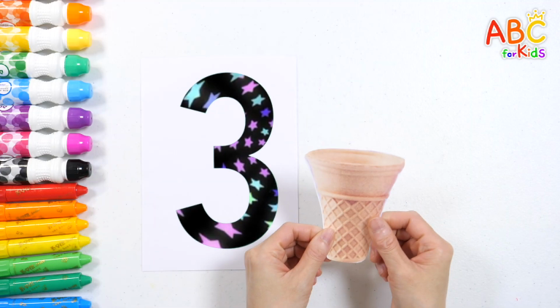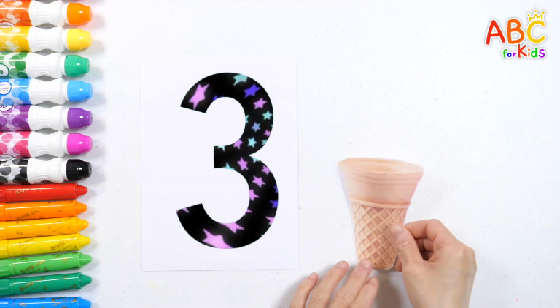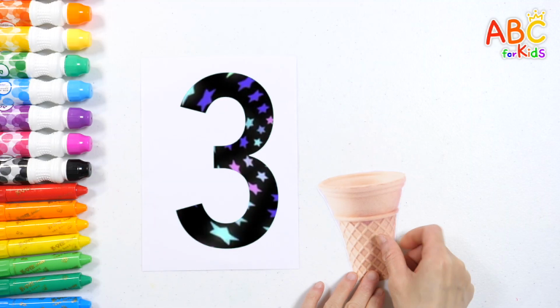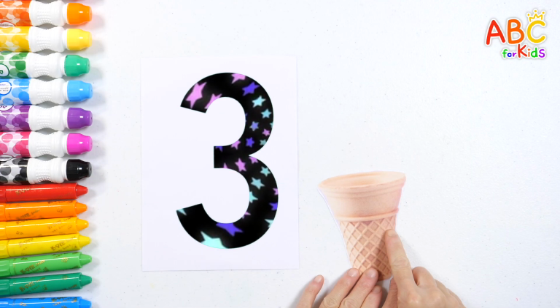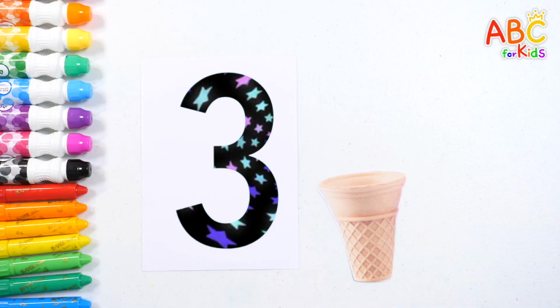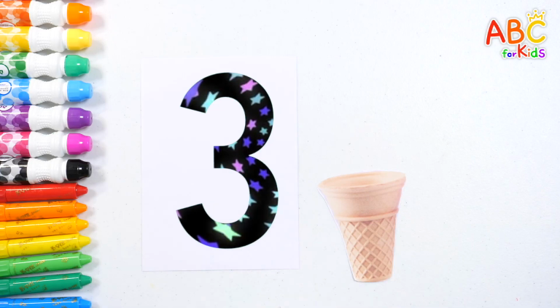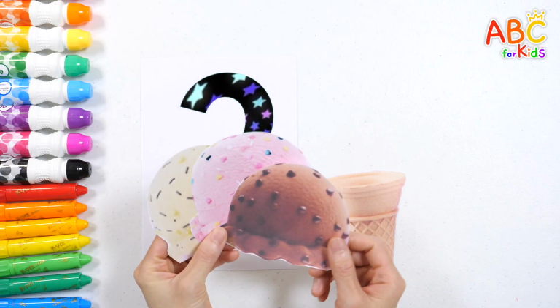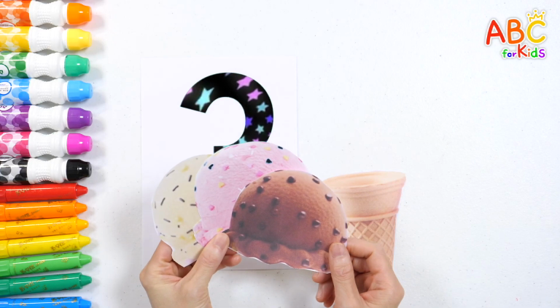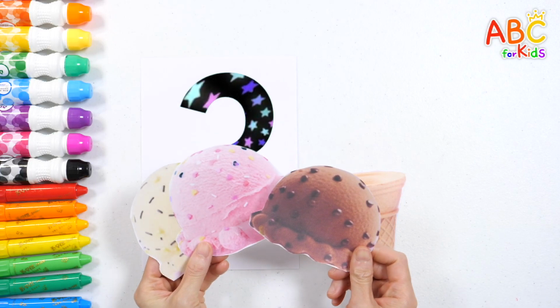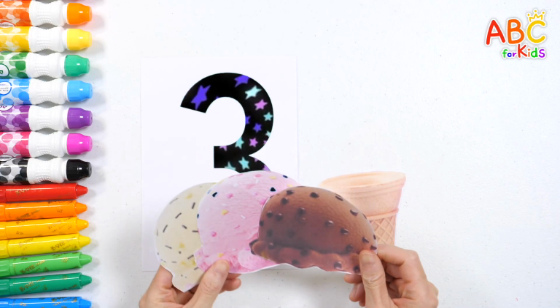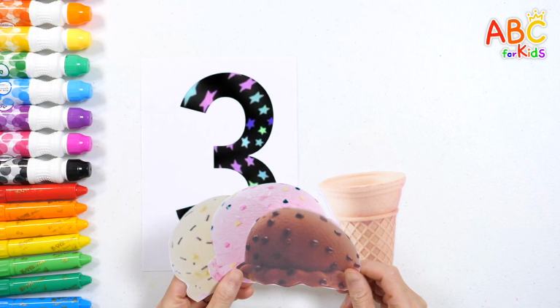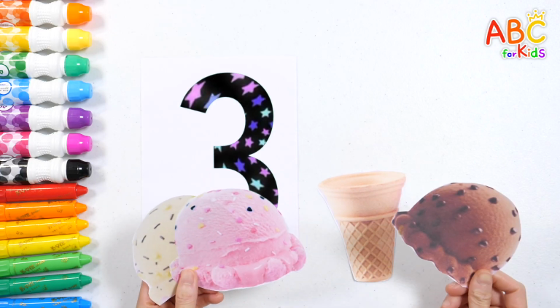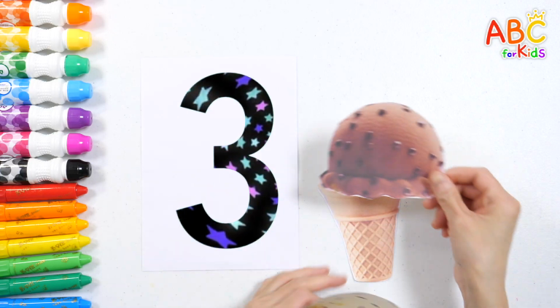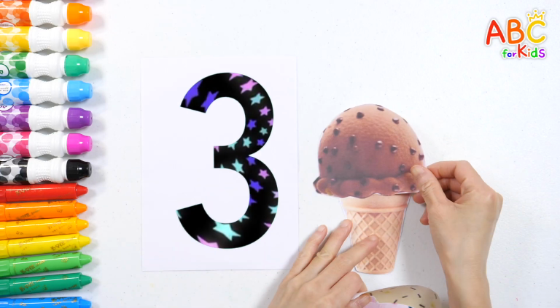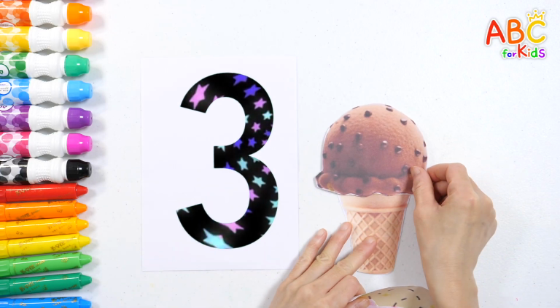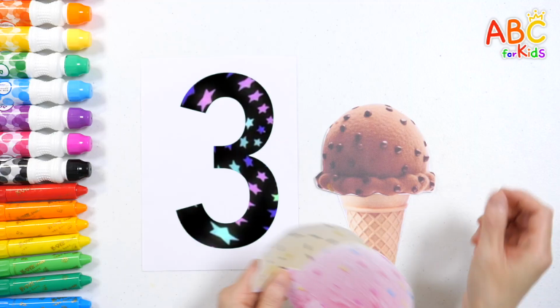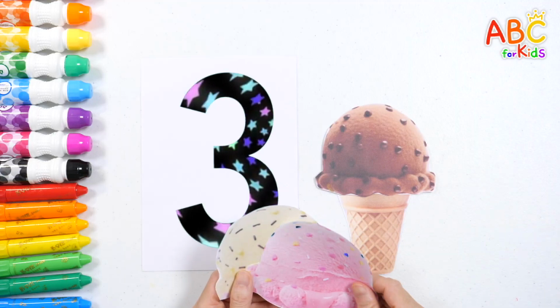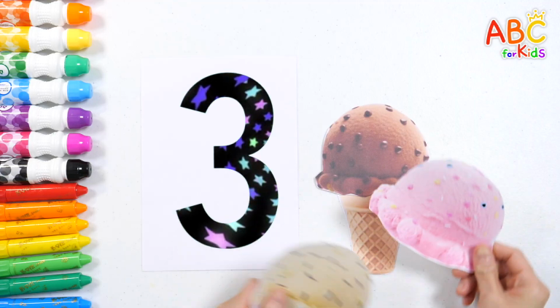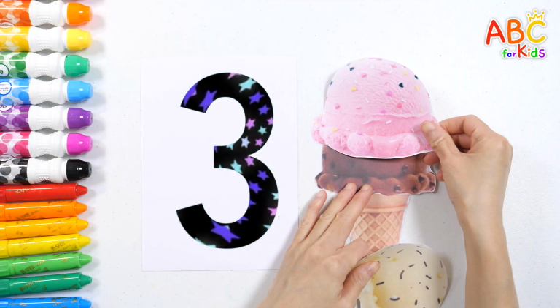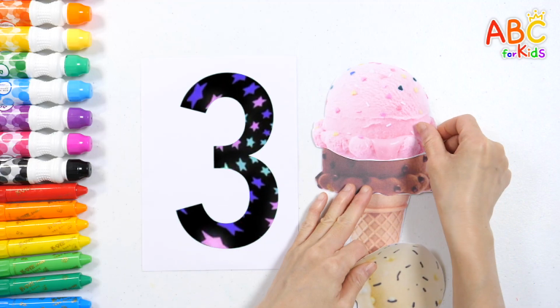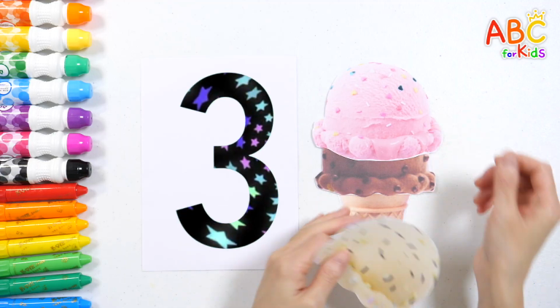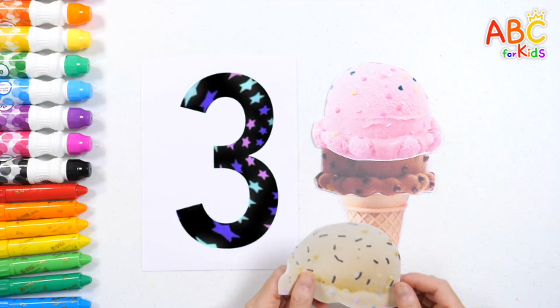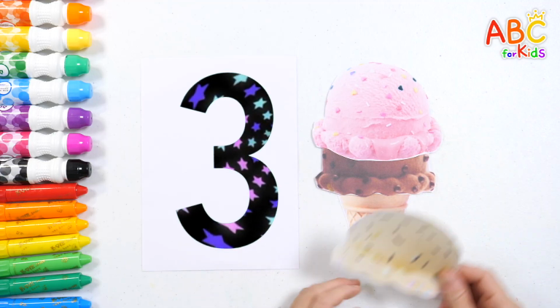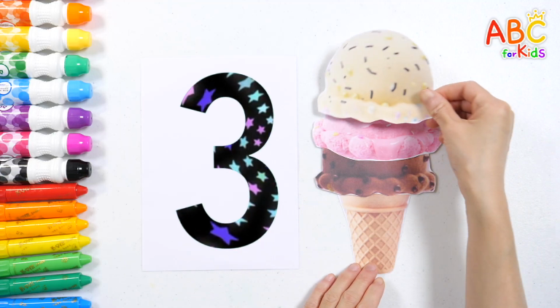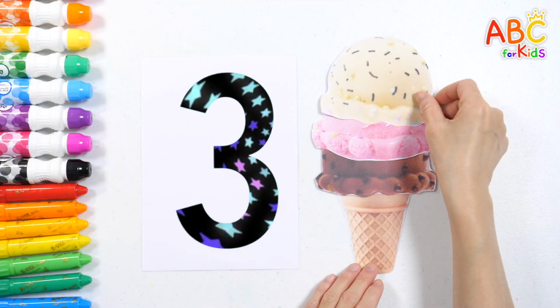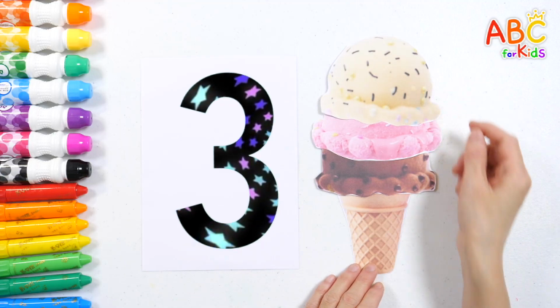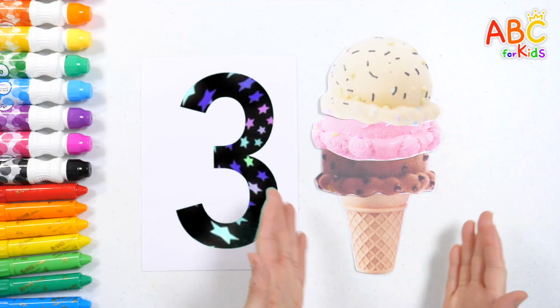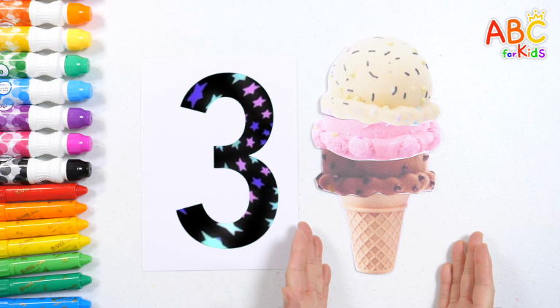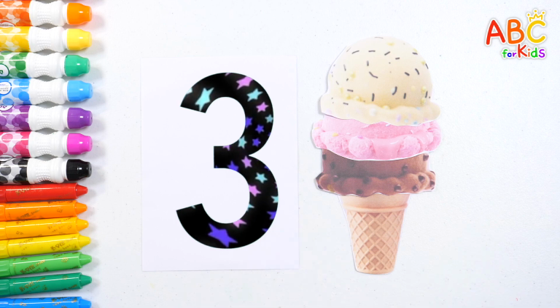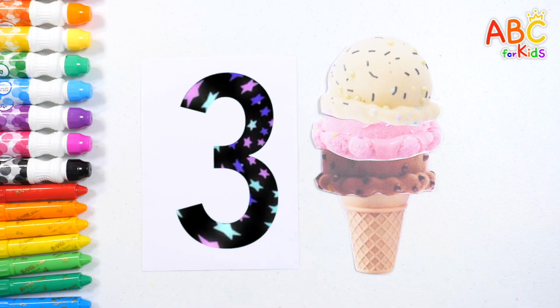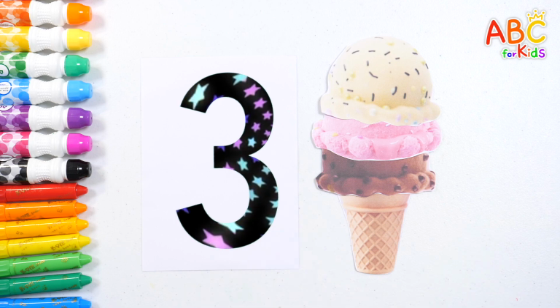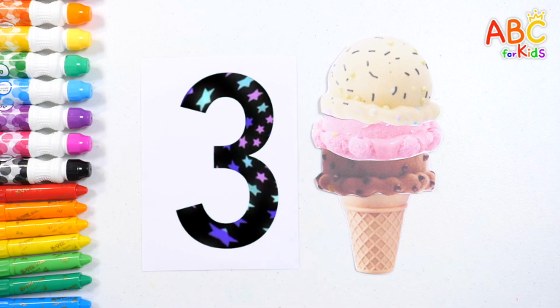Let's count while stacking scoops of ice cream! One, two, three! Ta-da! Three! Good job!